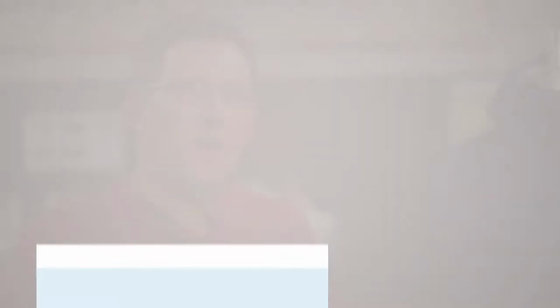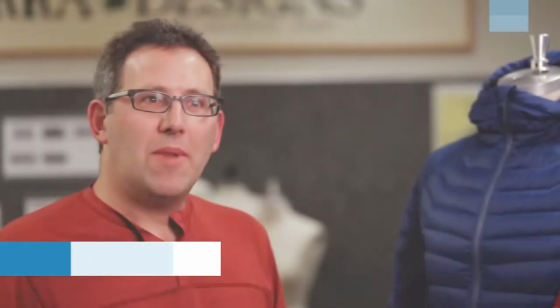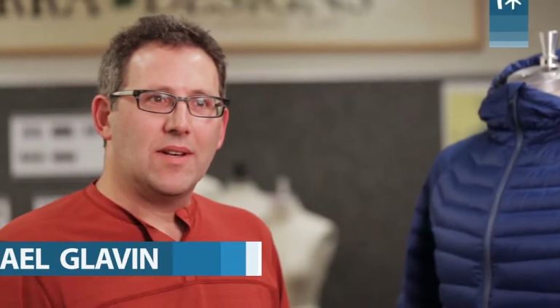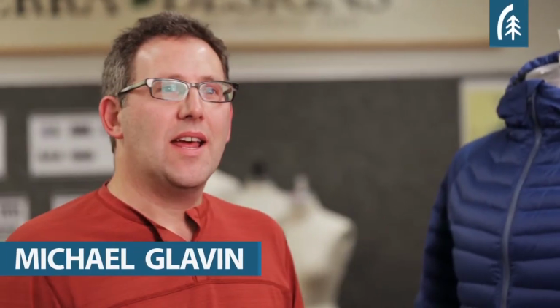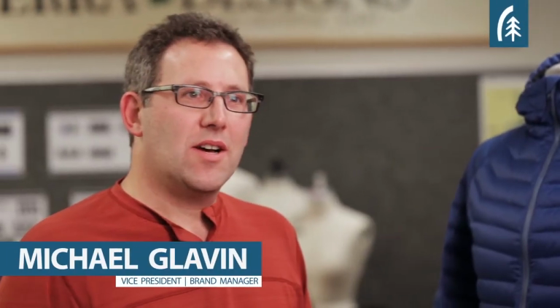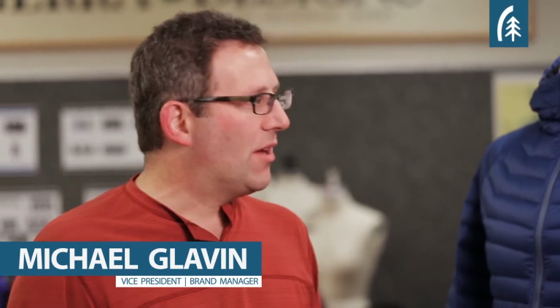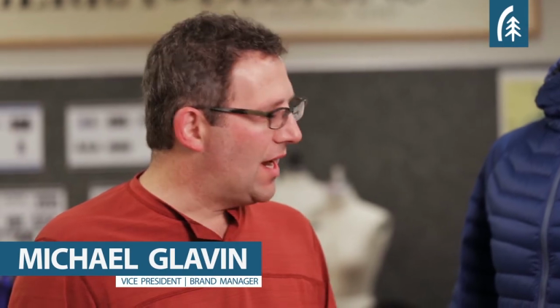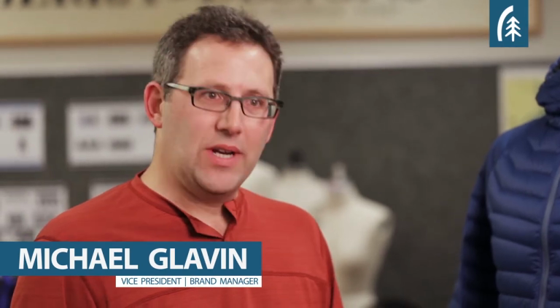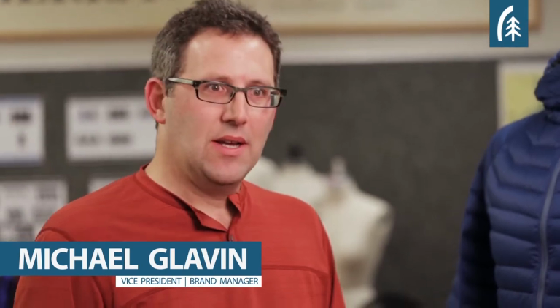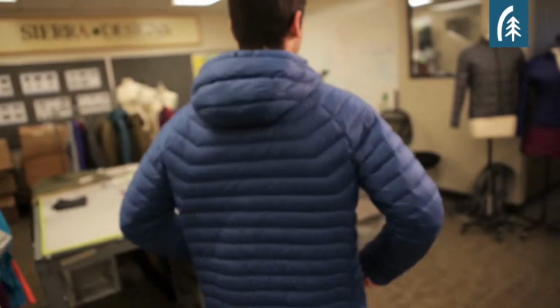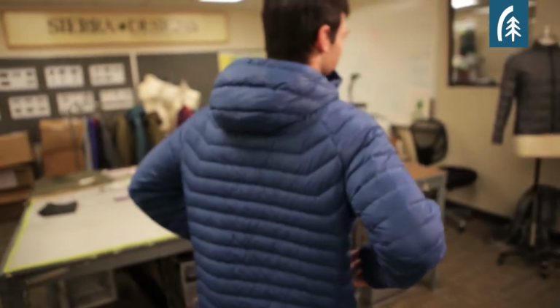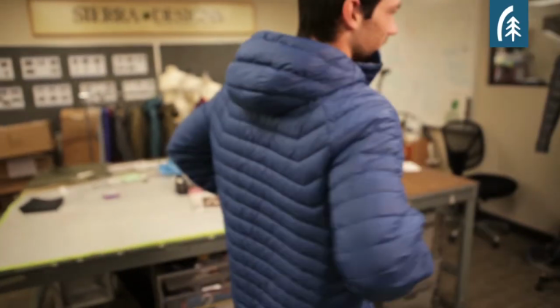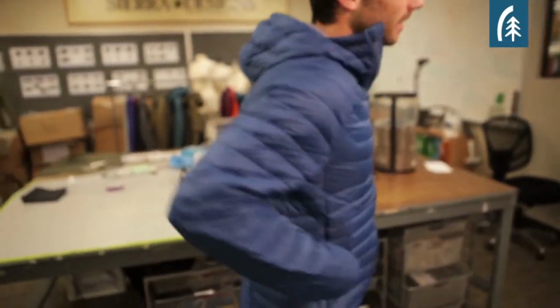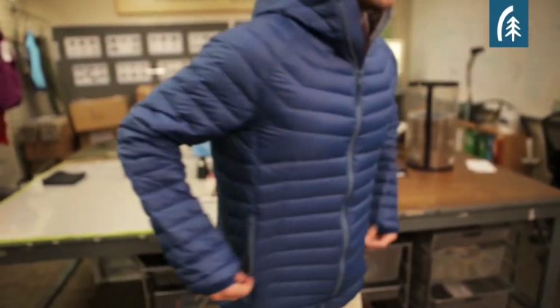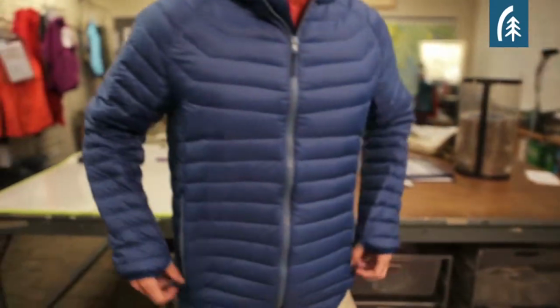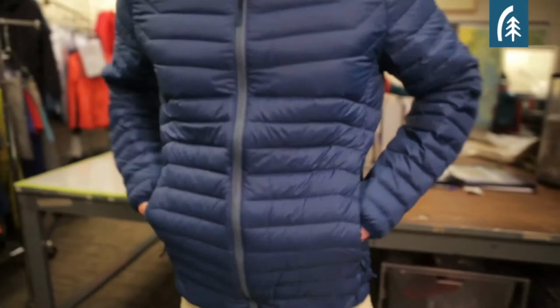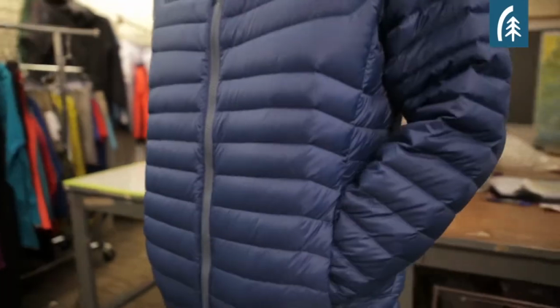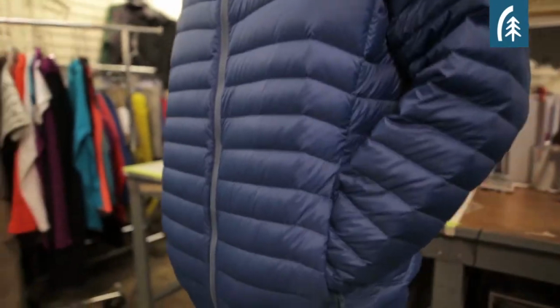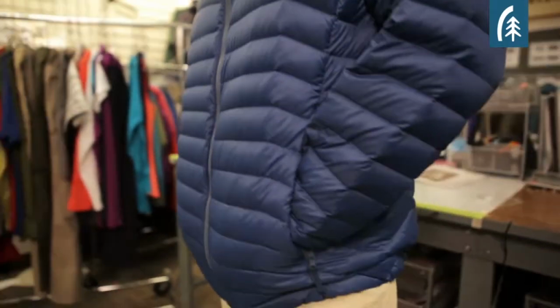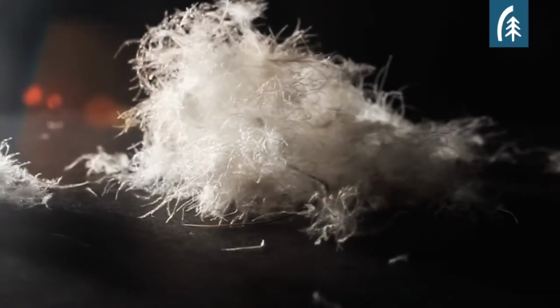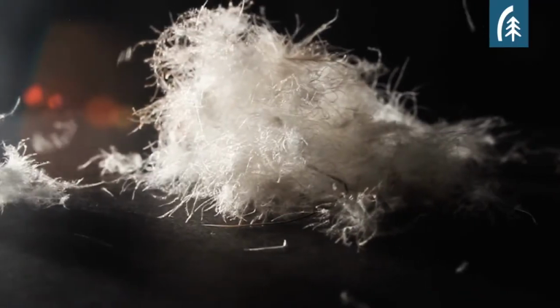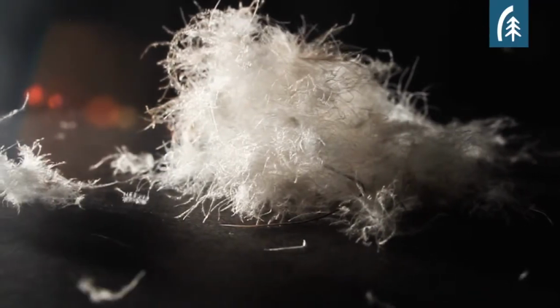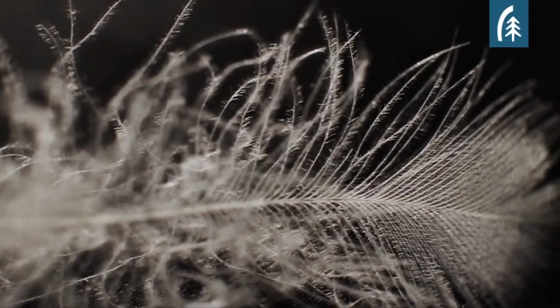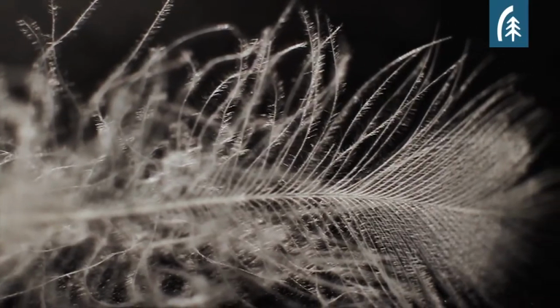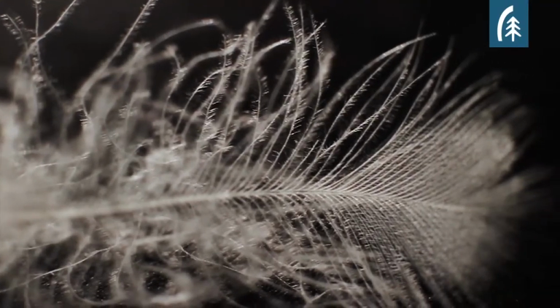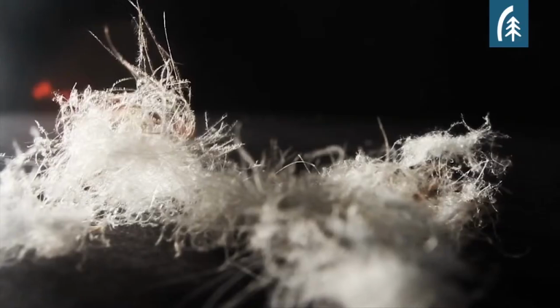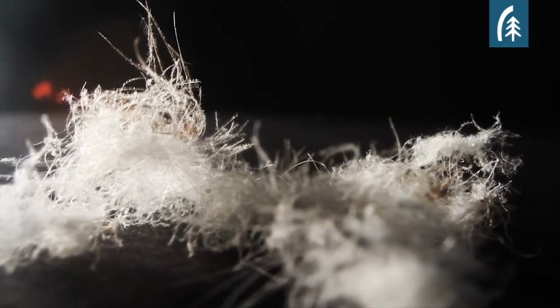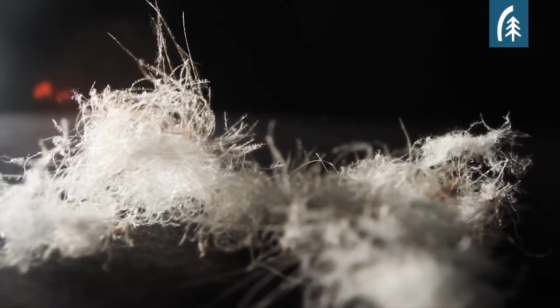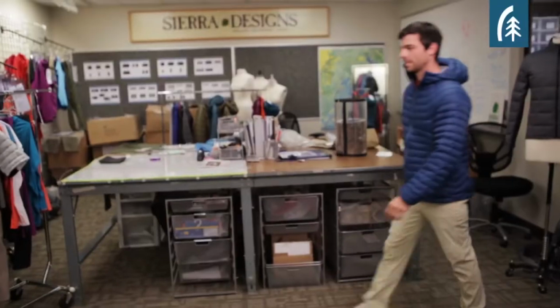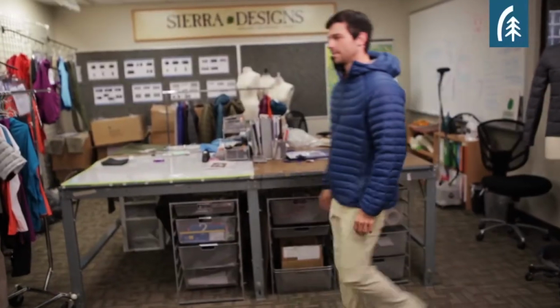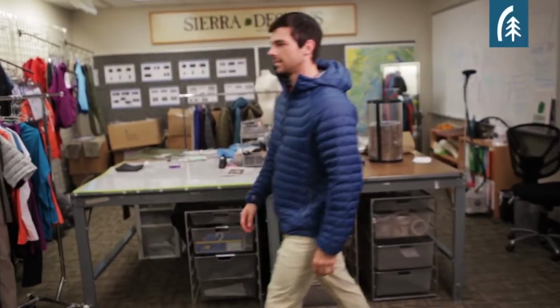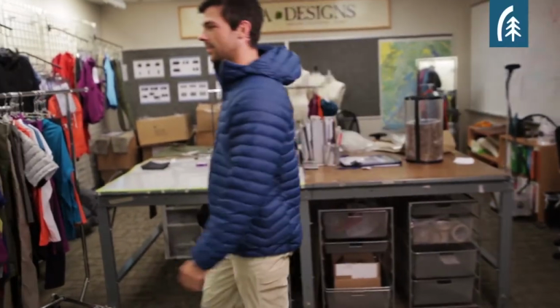Hi, I'm Mike Lavin. Today I'm going to talk to you about the Dry Down Hoodie. Because it stays dry ten times longer than untreated down, the 800 fill power dry down in this hoodie allows you to take this jacket into areas where you never thought it was possible before.